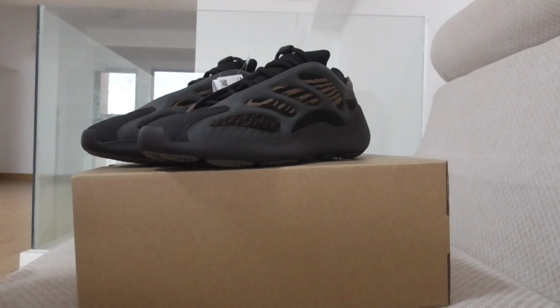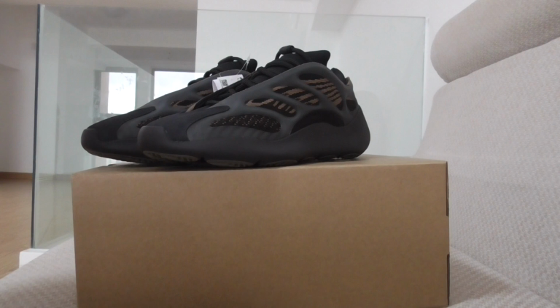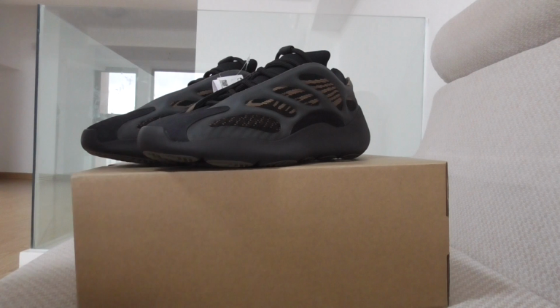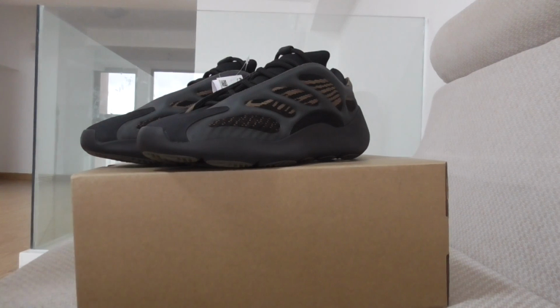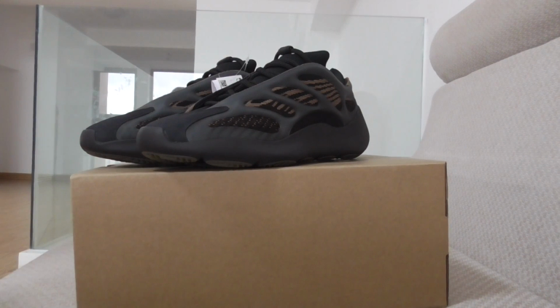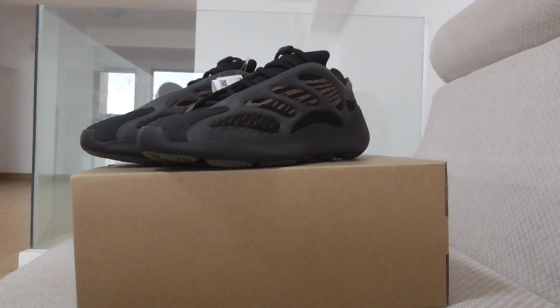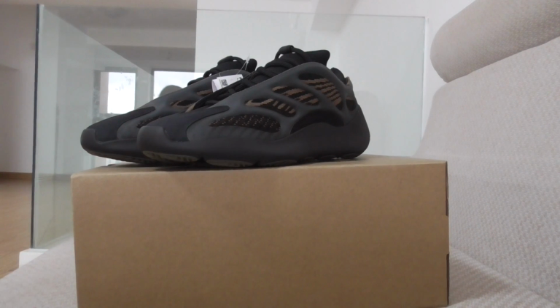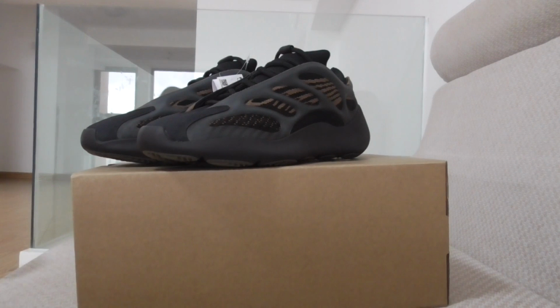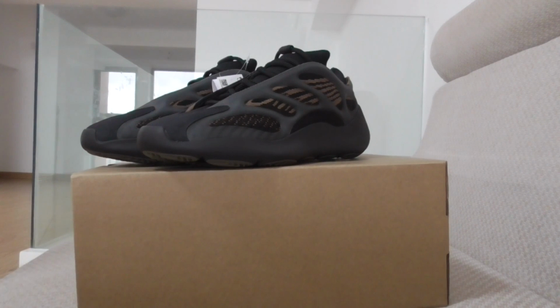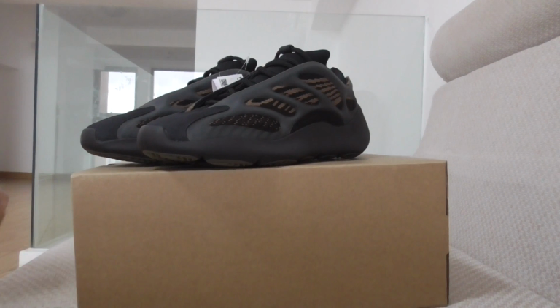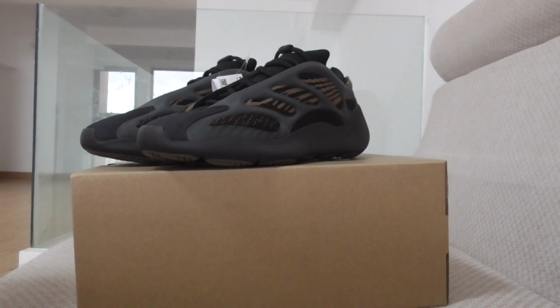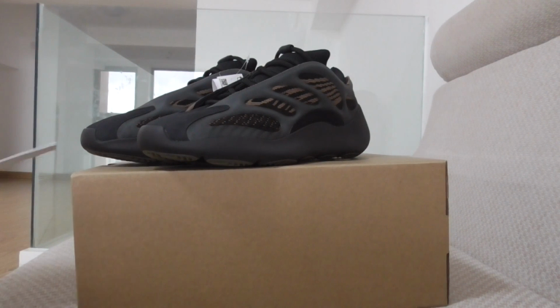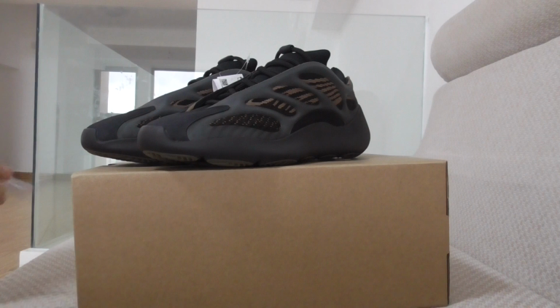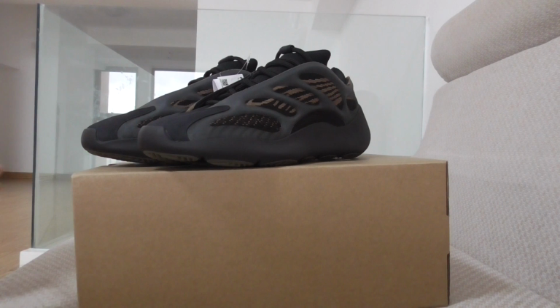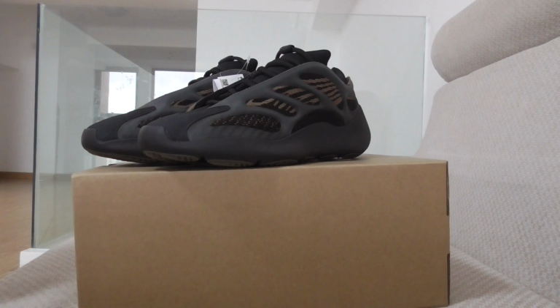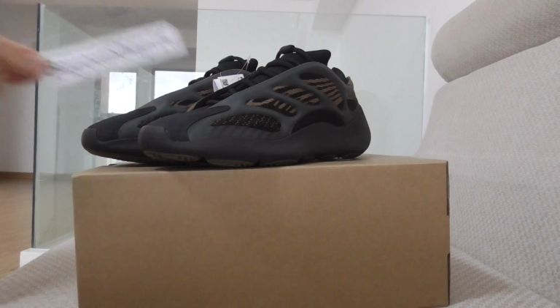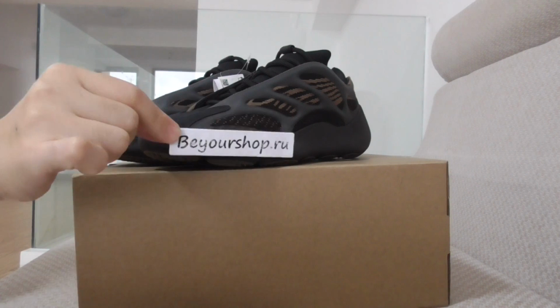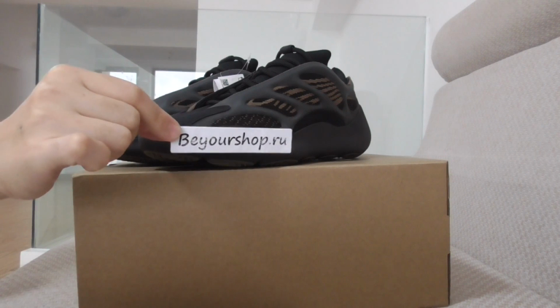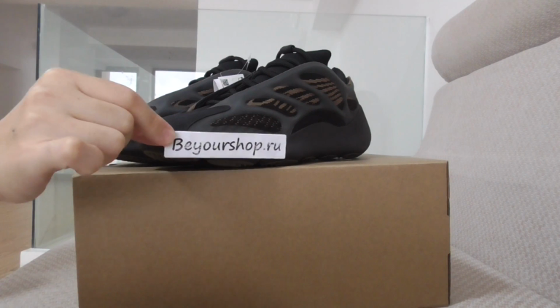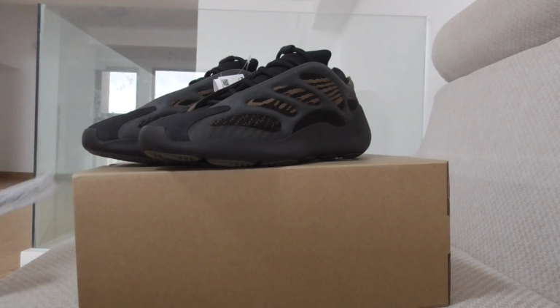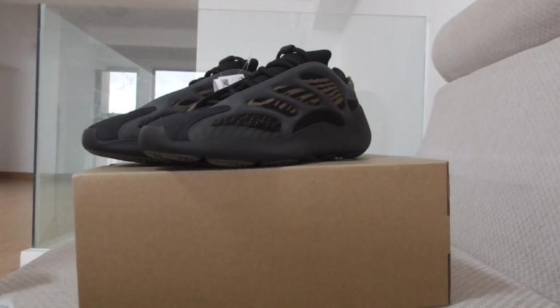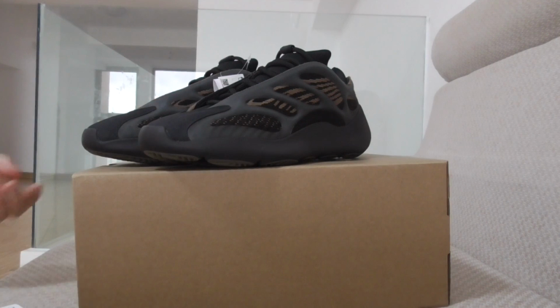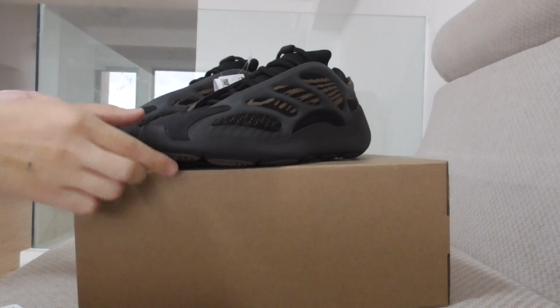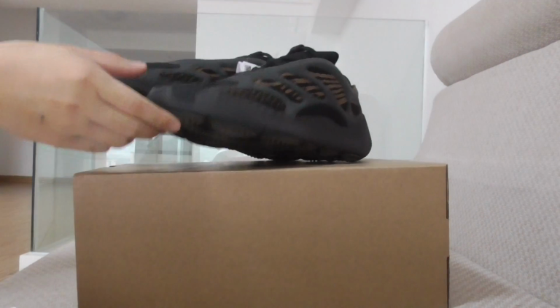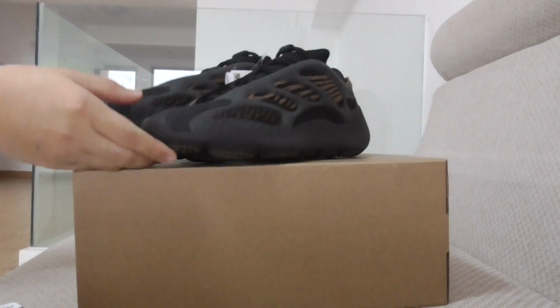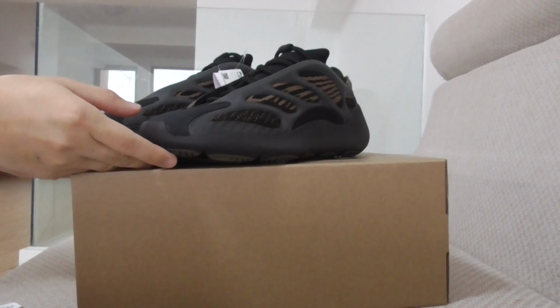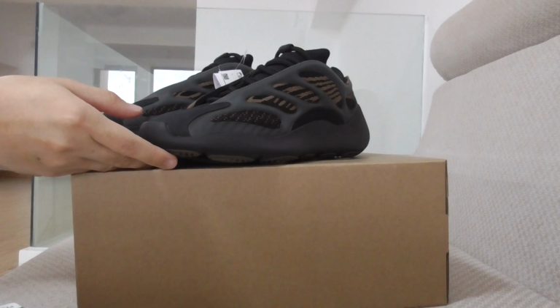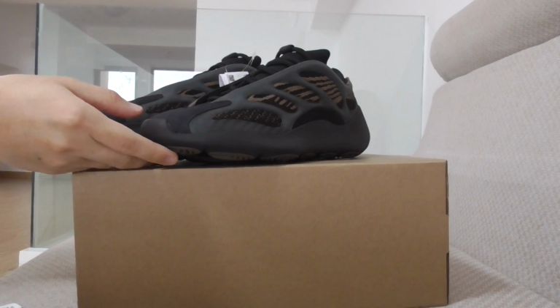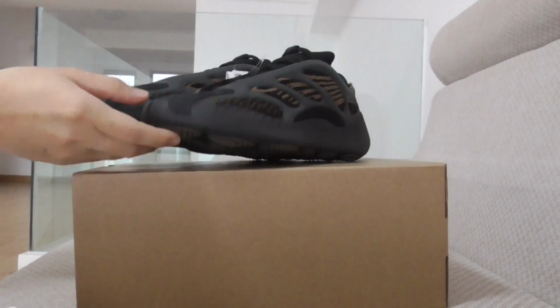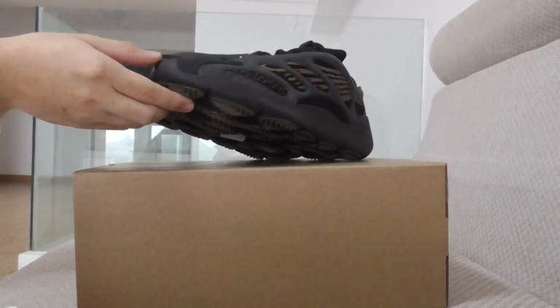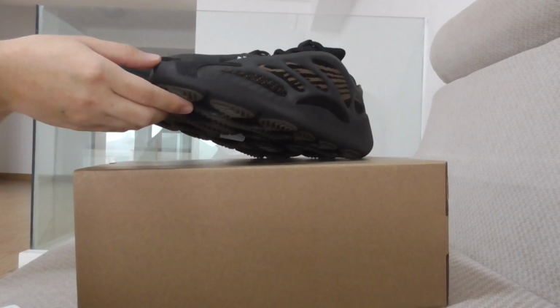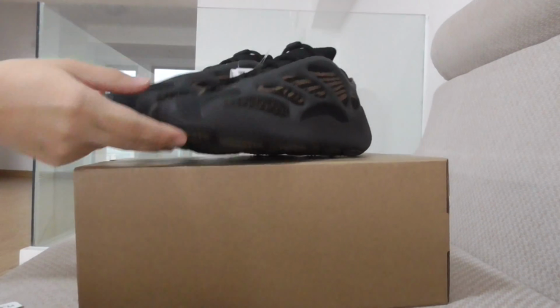Hey YouTube, welcome back. Here are new sneakers I want to show you today. This is from yourshop.ru and this is the 8700 v3 clay brown.